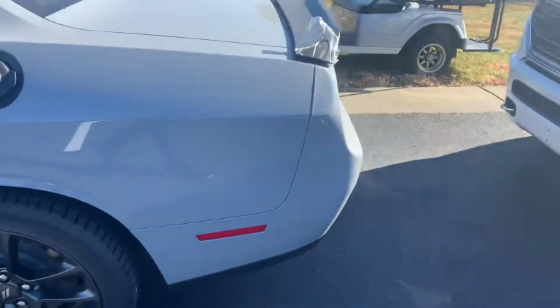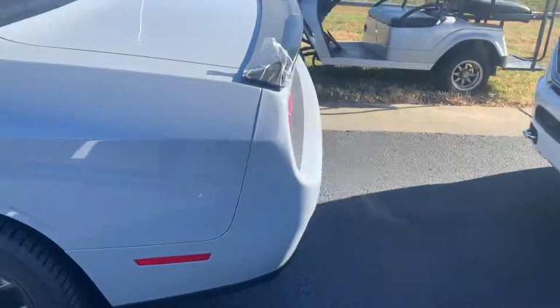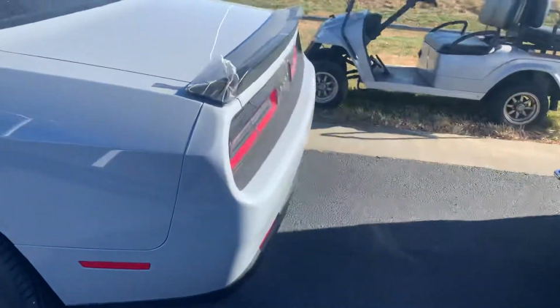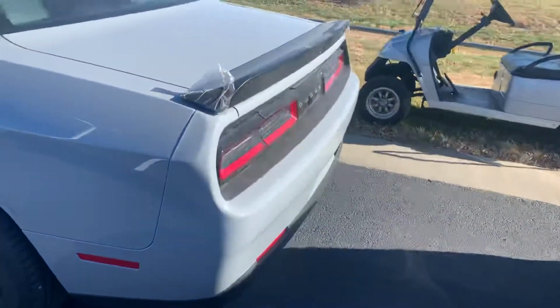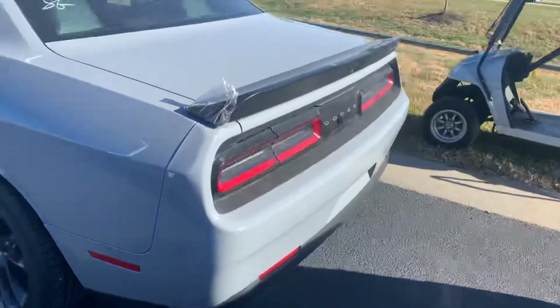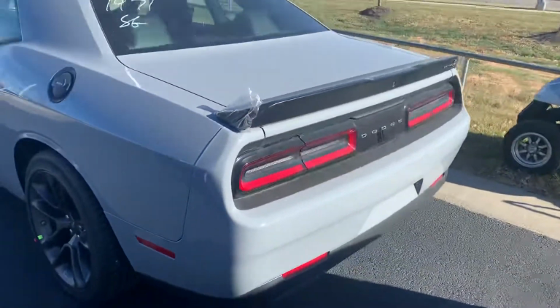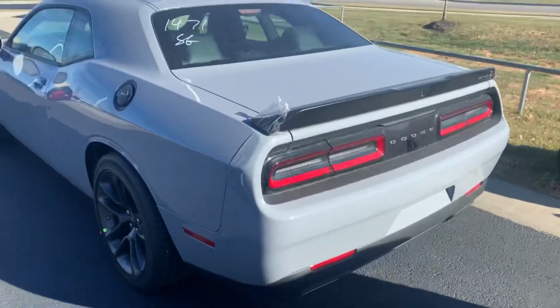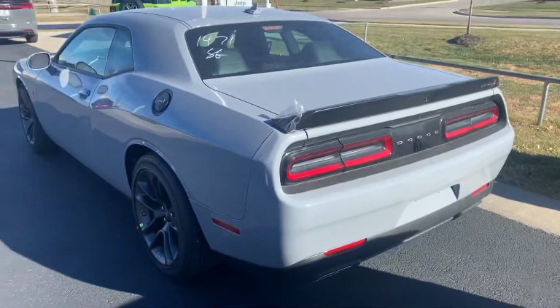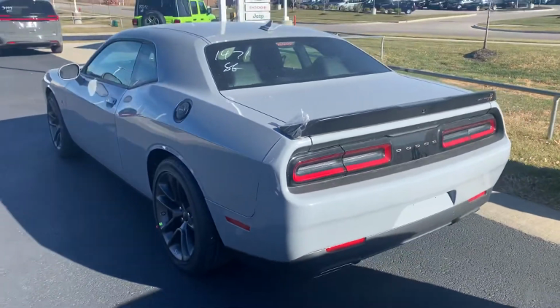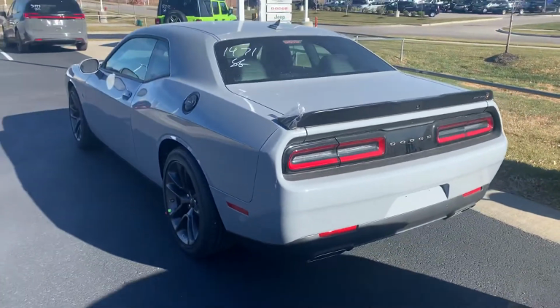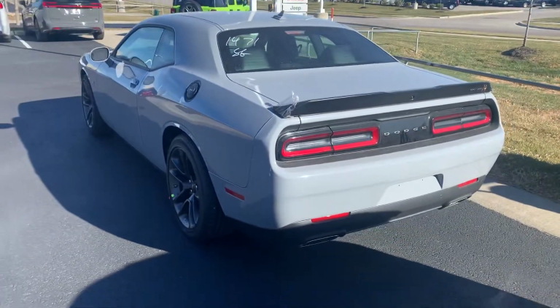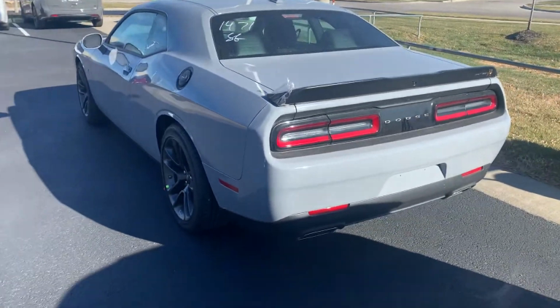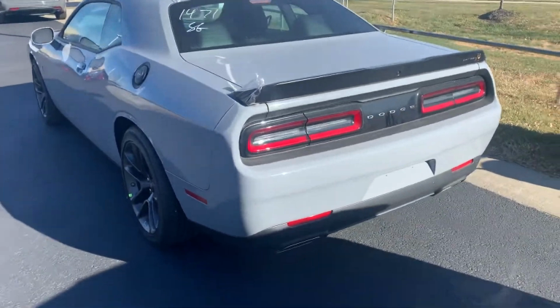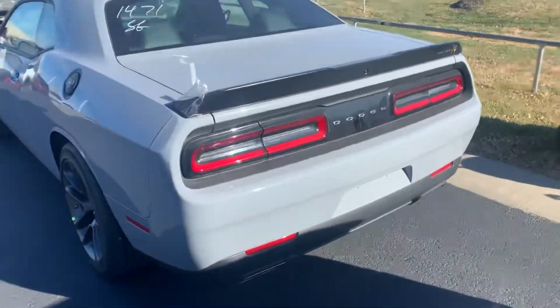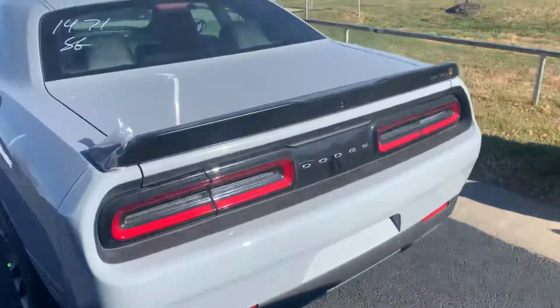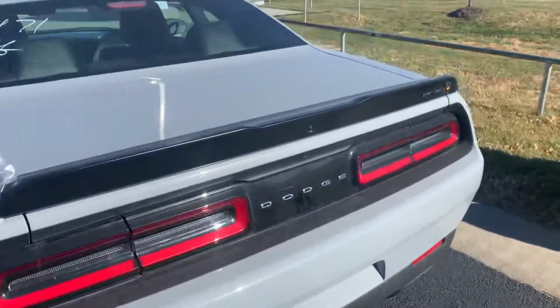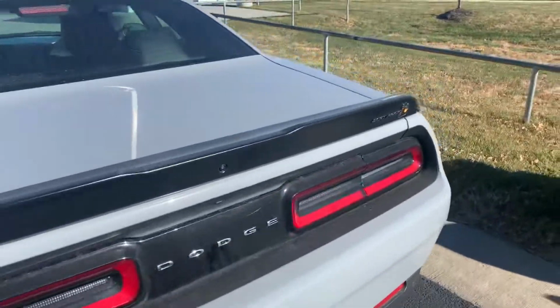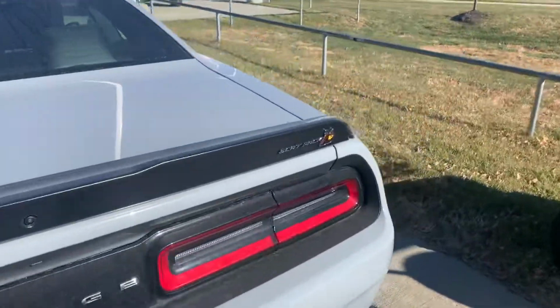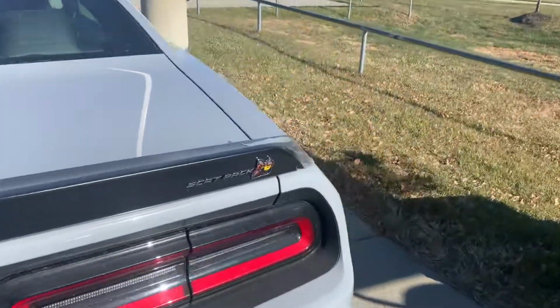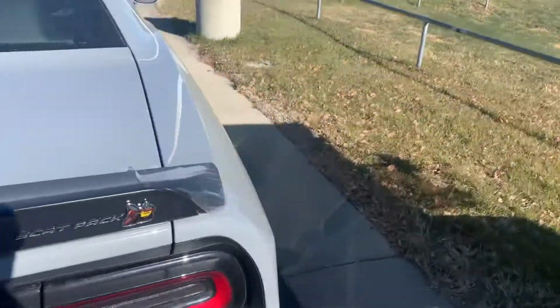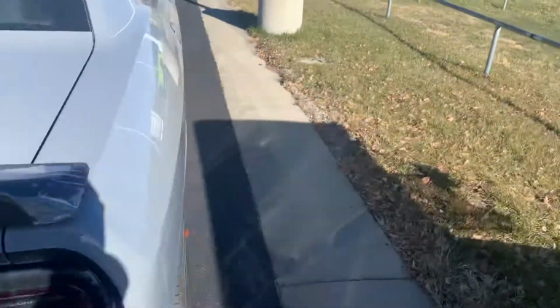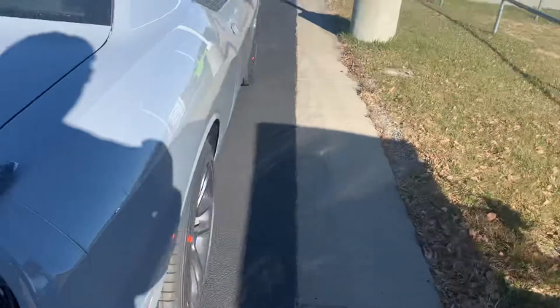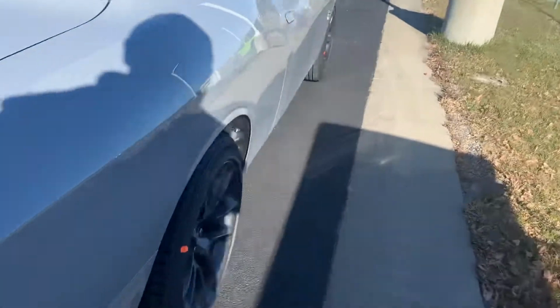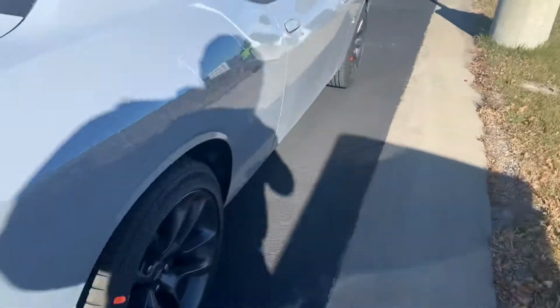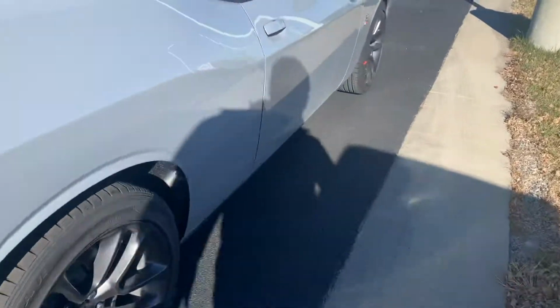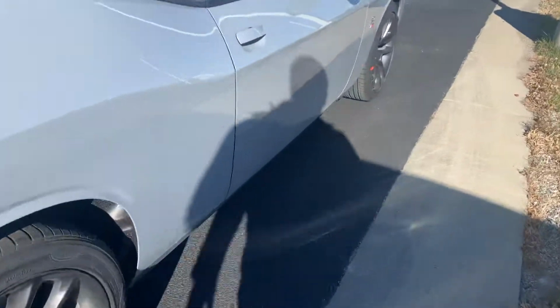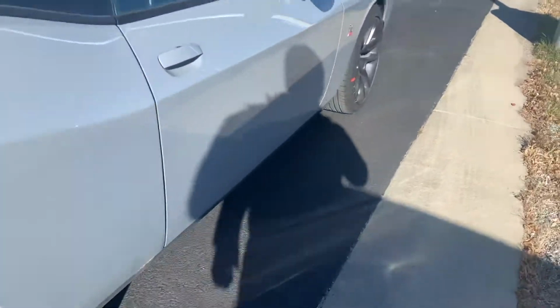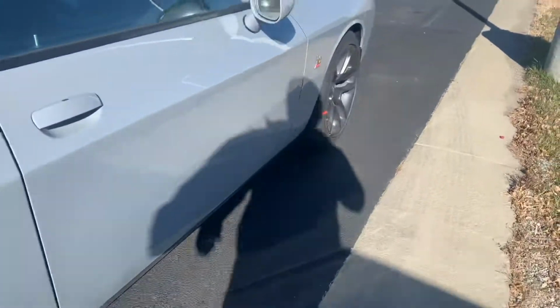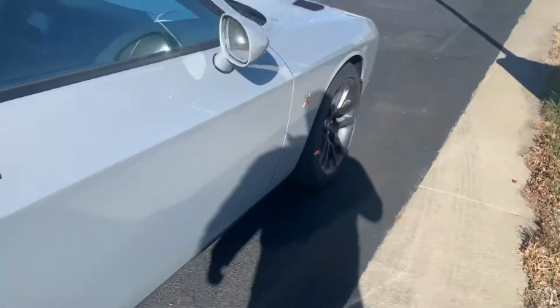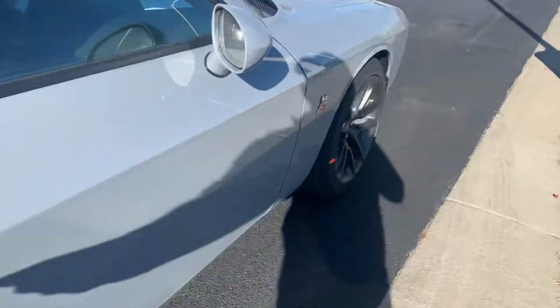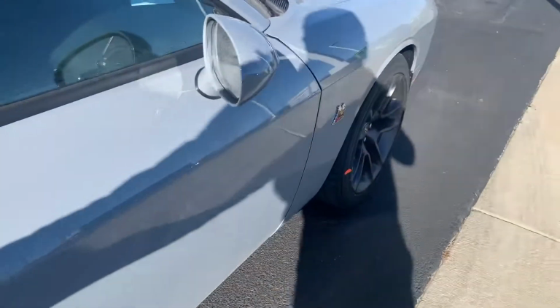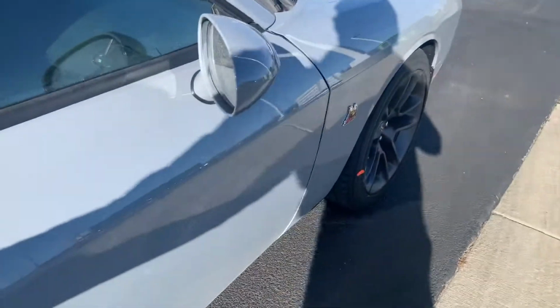Not a wide body, but still got the 6.4 liter naturally aspirated Hemi V8, non-supercharged. Looks like we got some black wheels on this one.